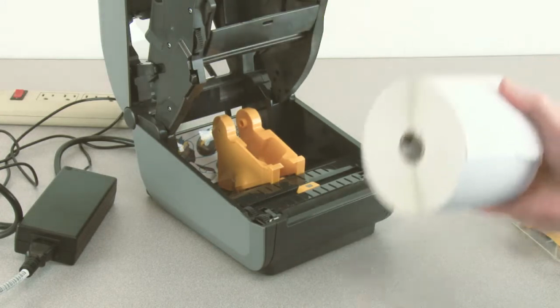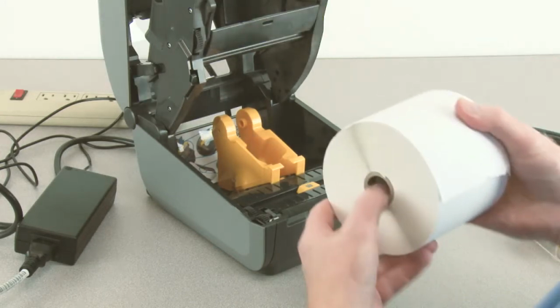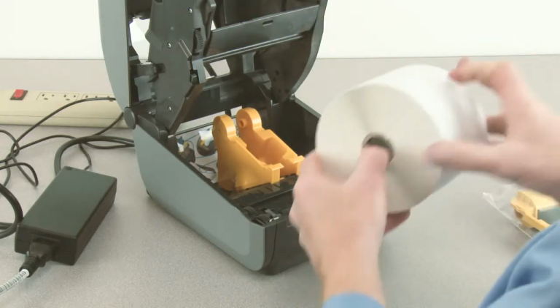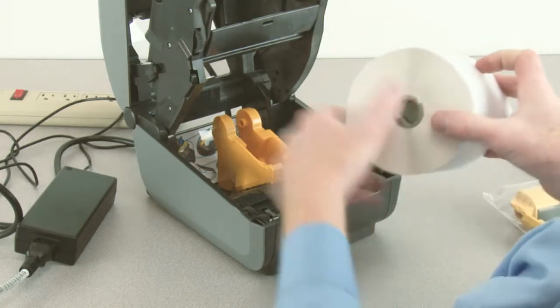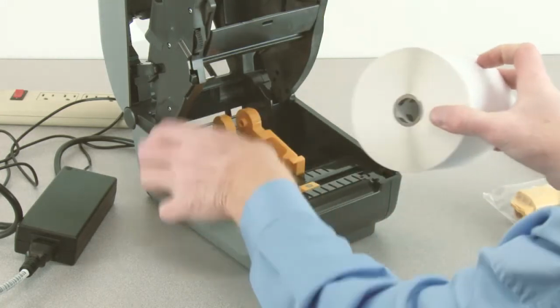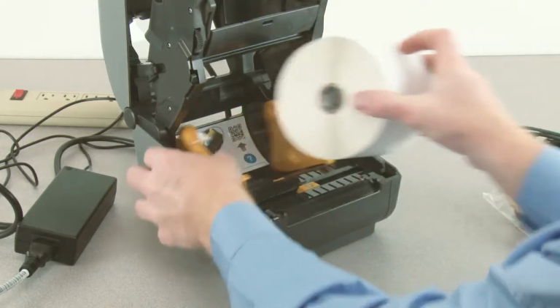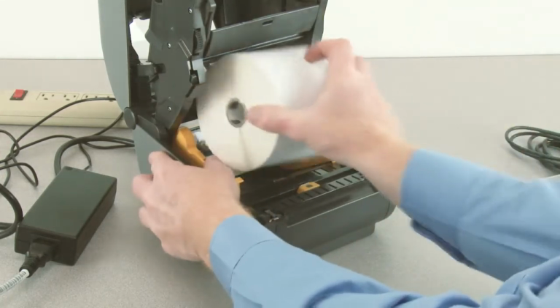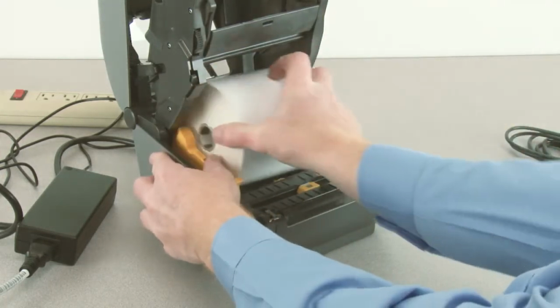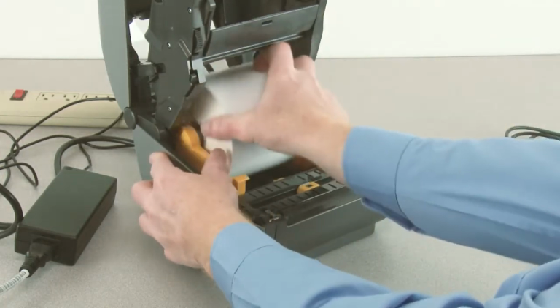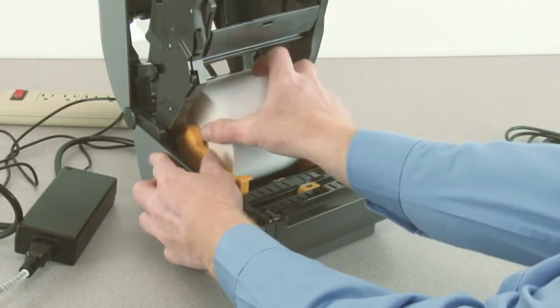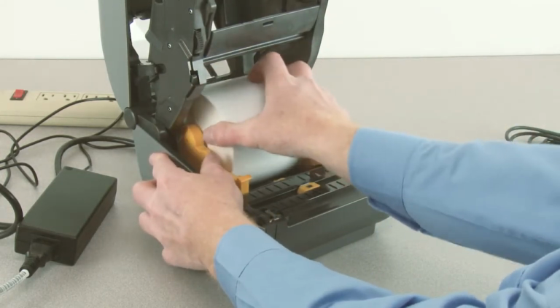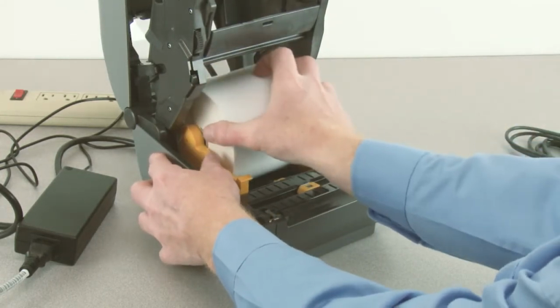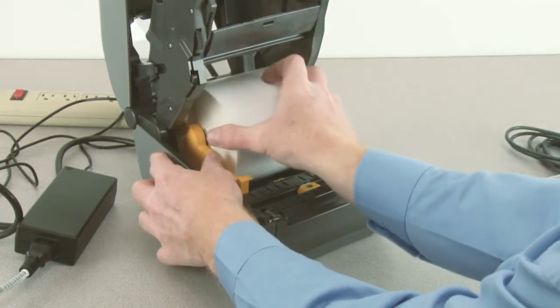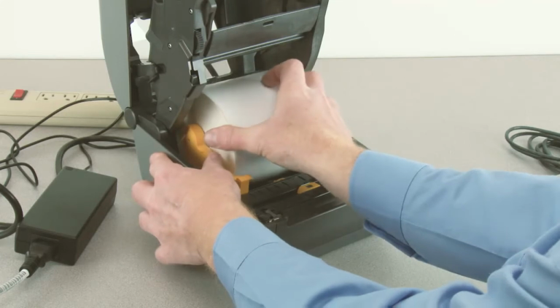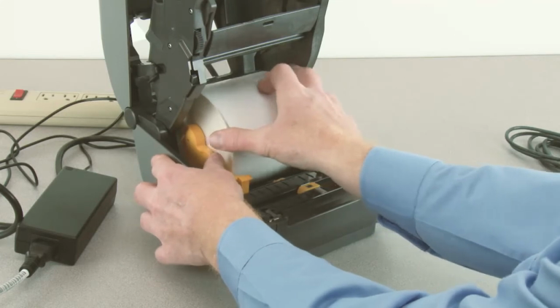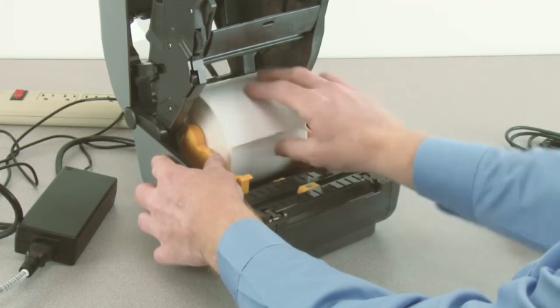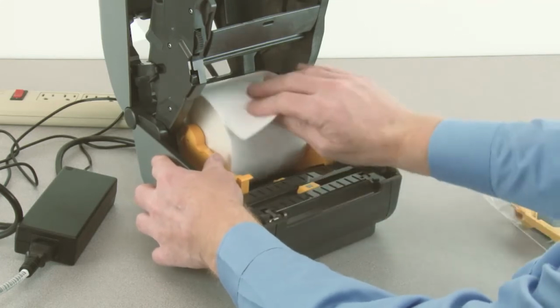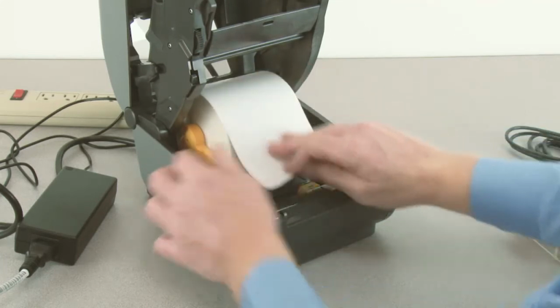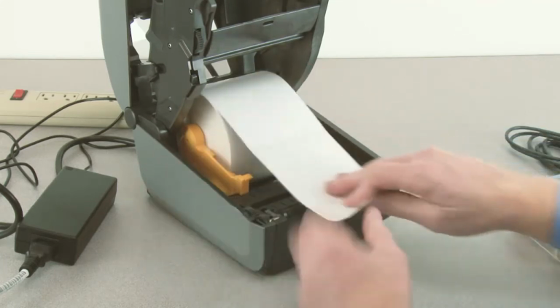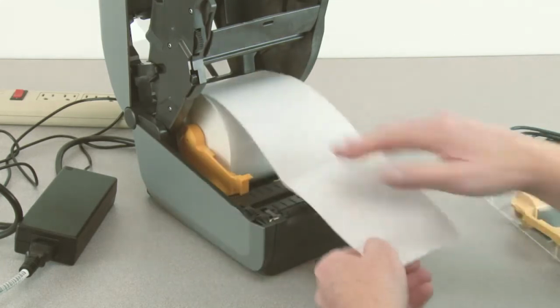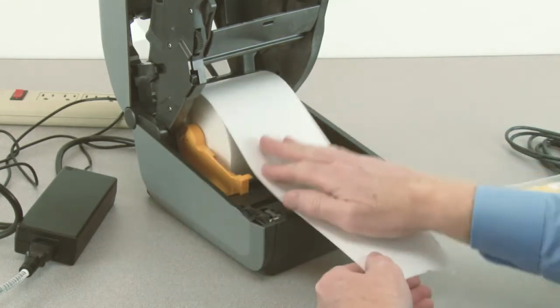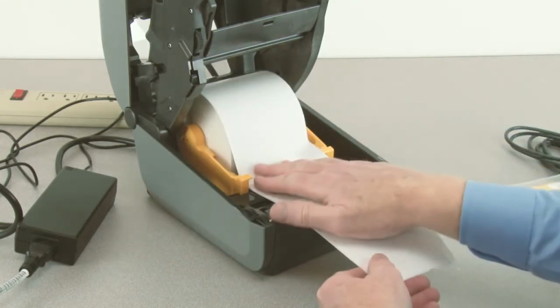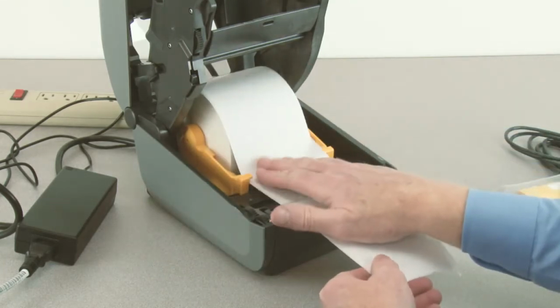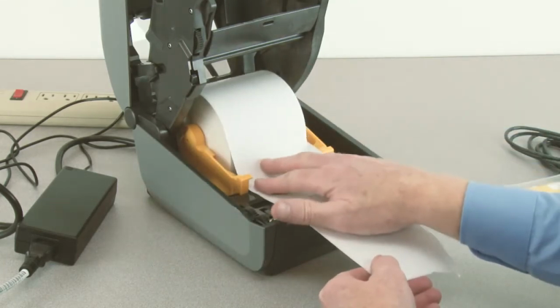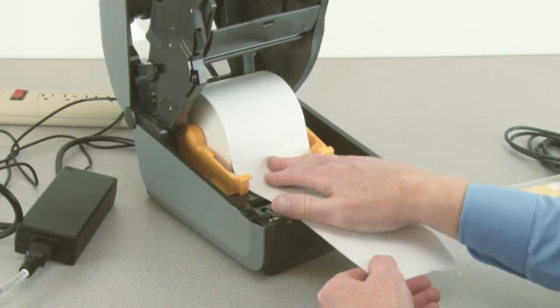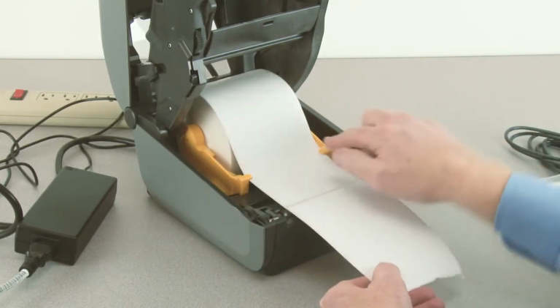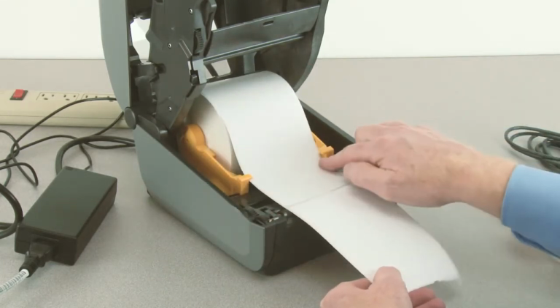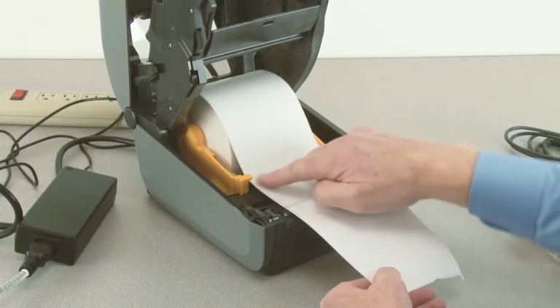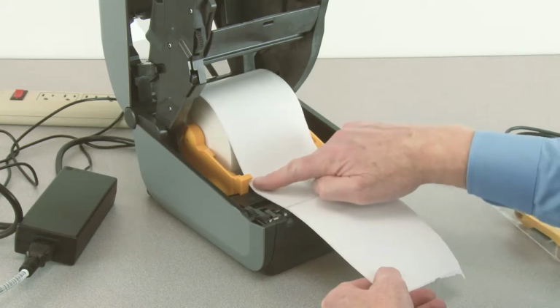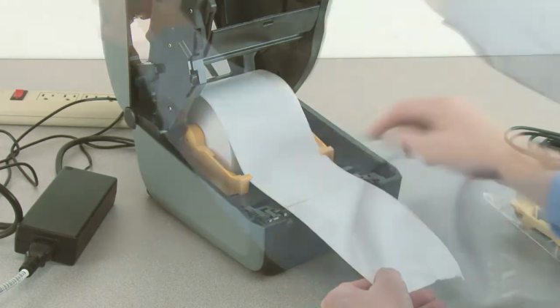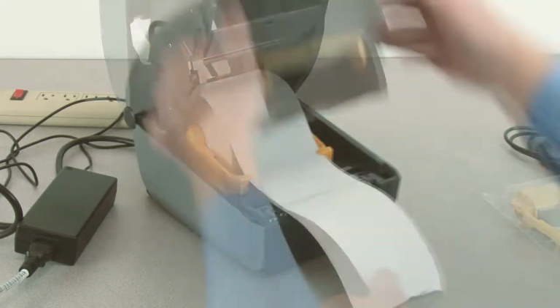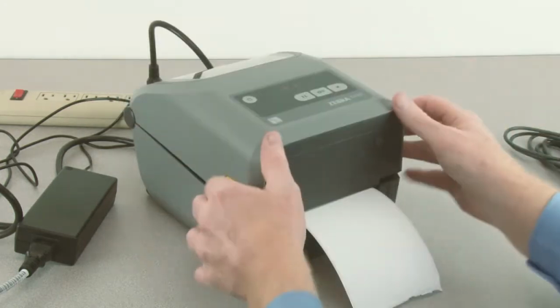Place the supply media in the roll holders. Pull the end of the media out the front of the printer. Press the media down under the media guides, then close the printer.